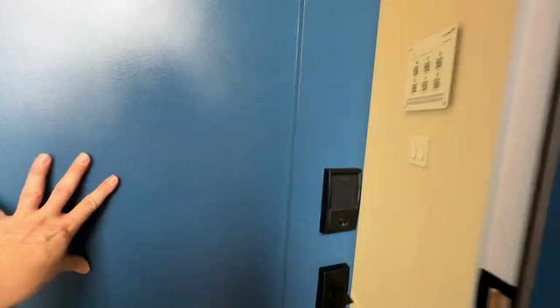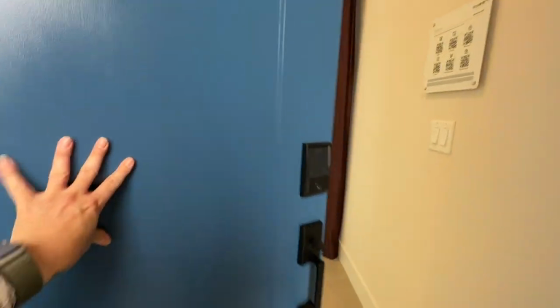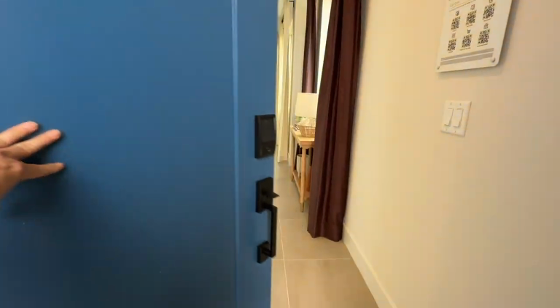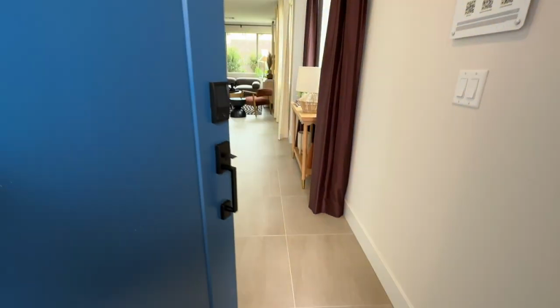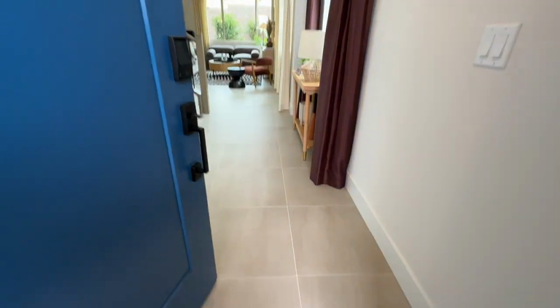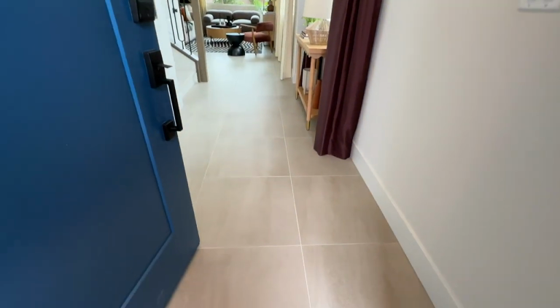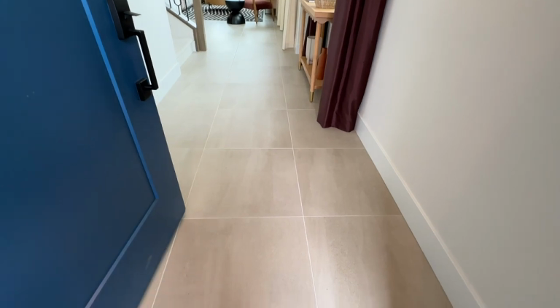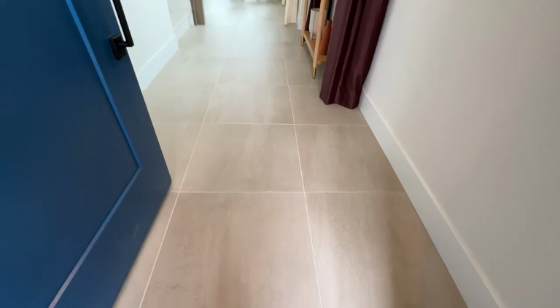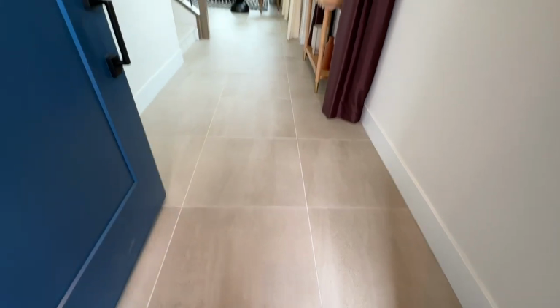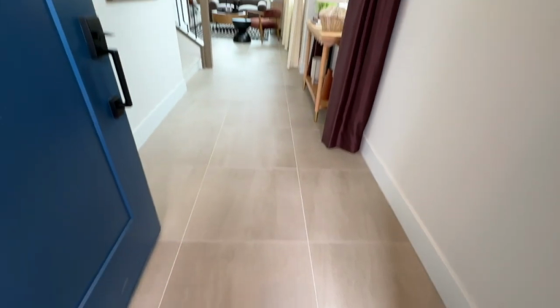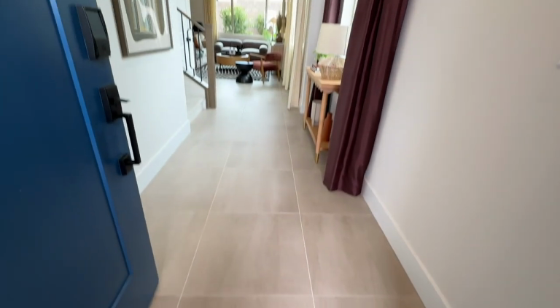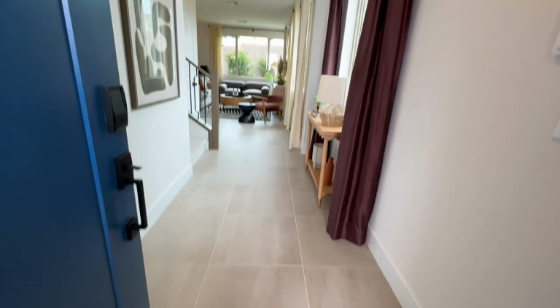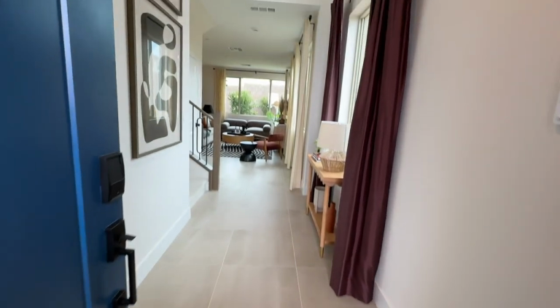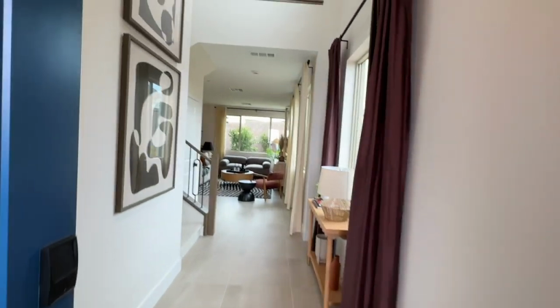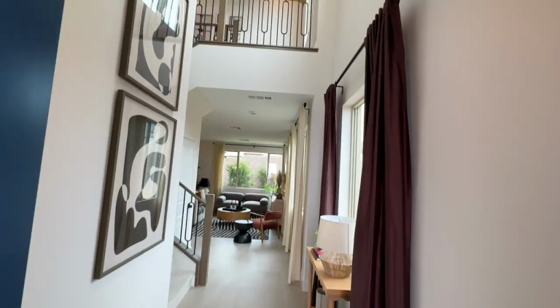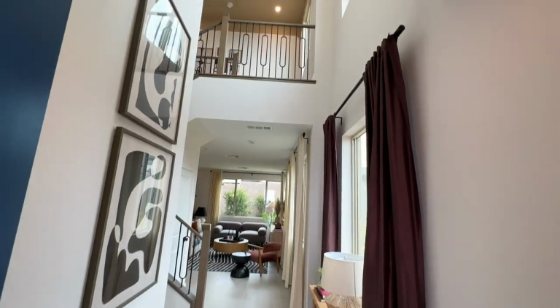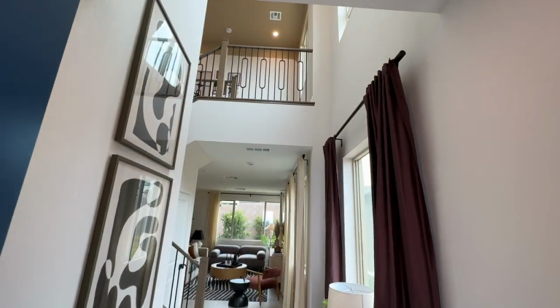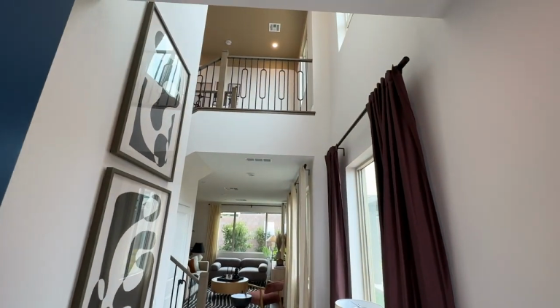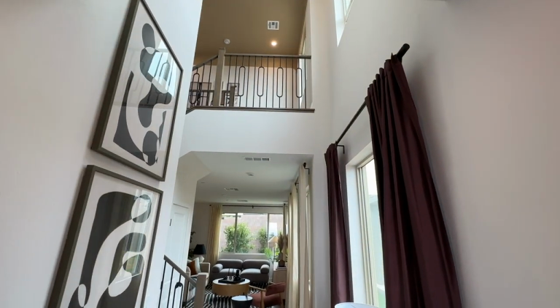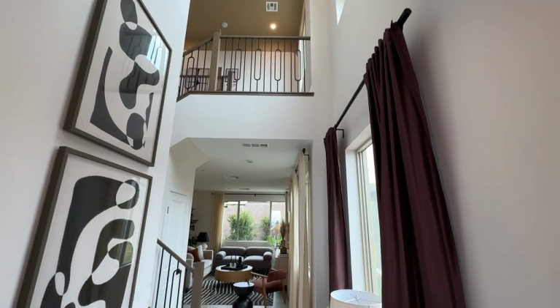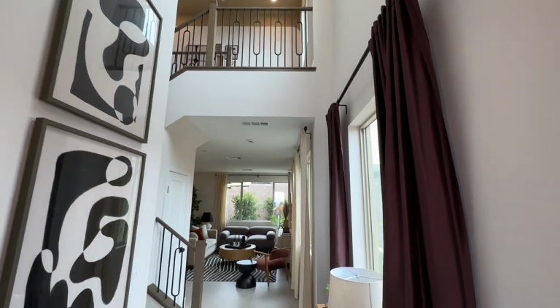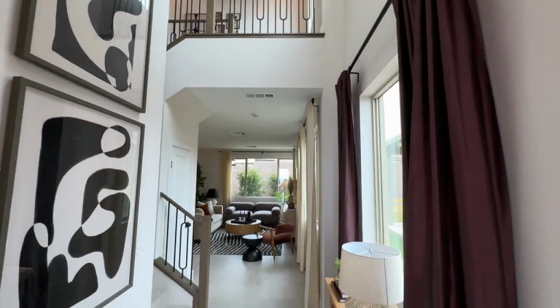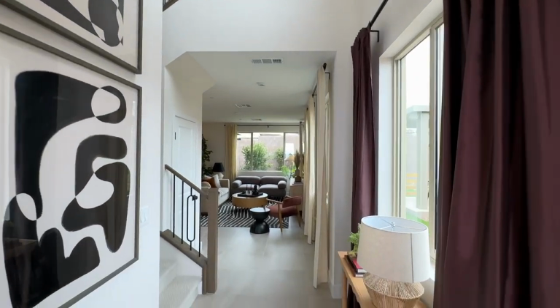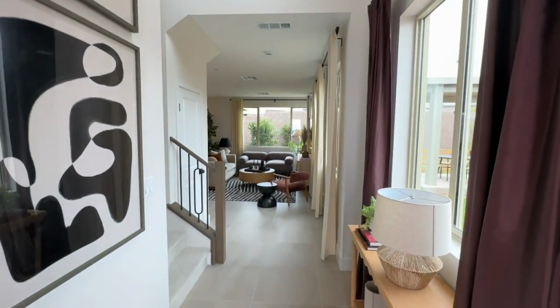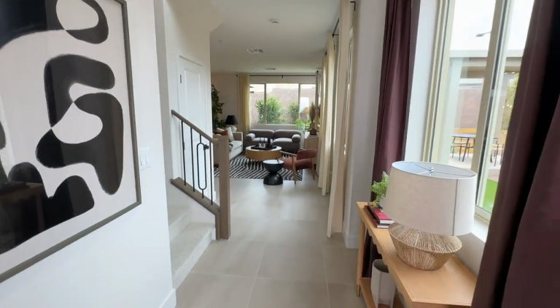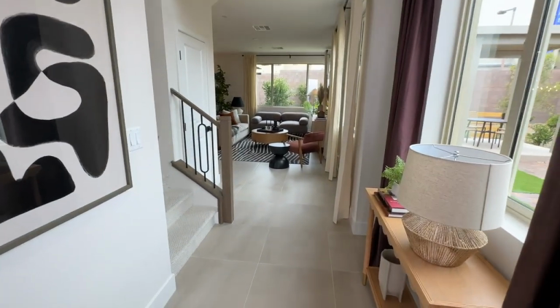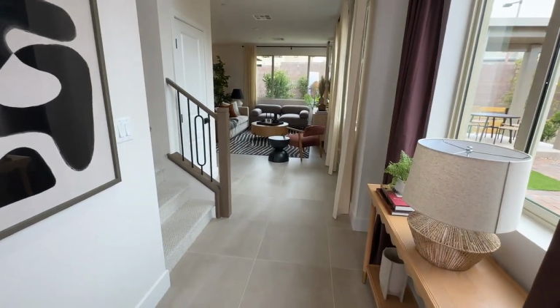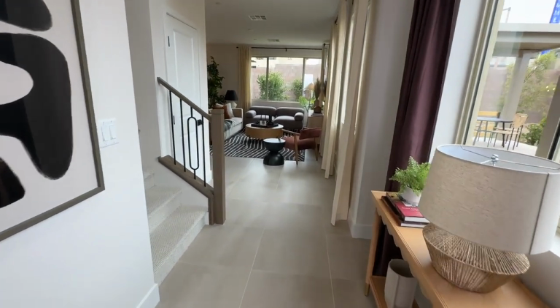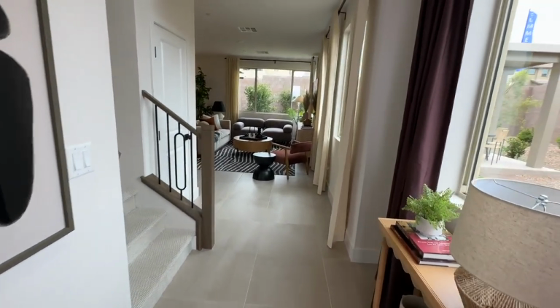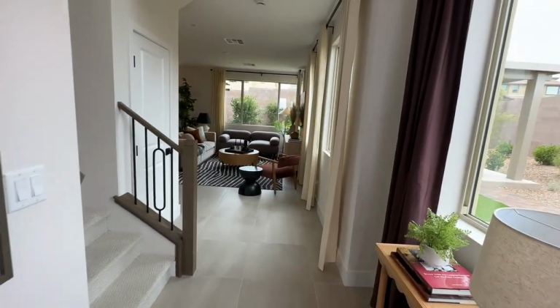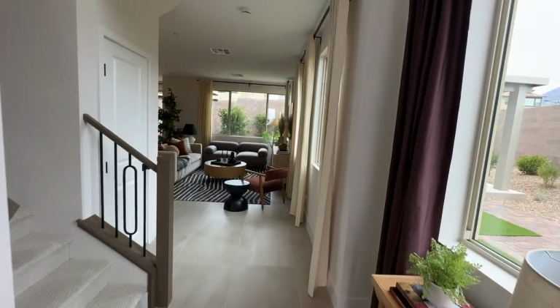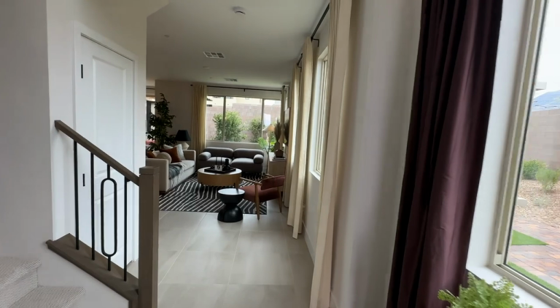In this floor plan, as you walk in, you have the beautiful floors and the tall high ceilings, which is really nice. This was all designed by Bobby Burke from the Queer Eye series, which is pretty cool.